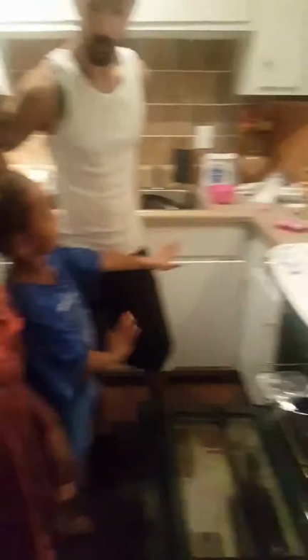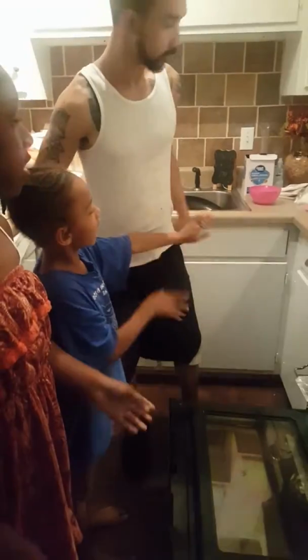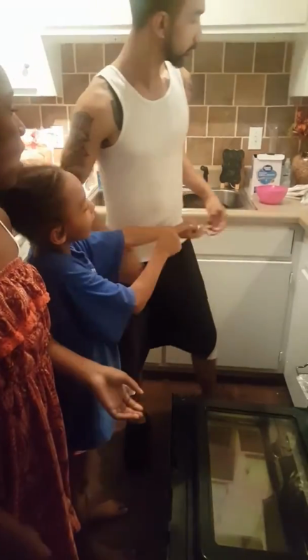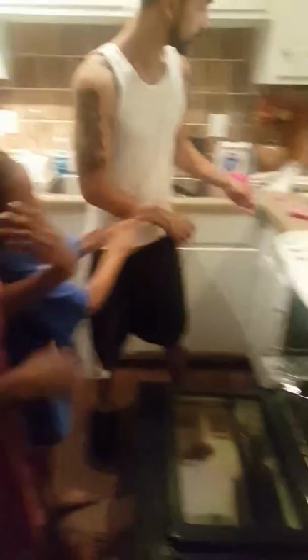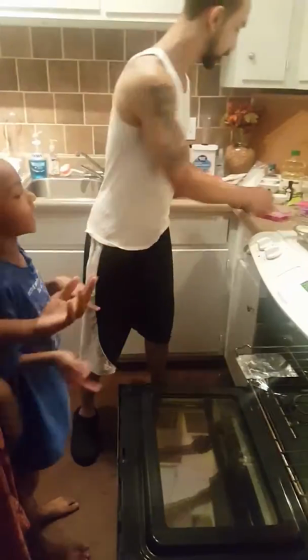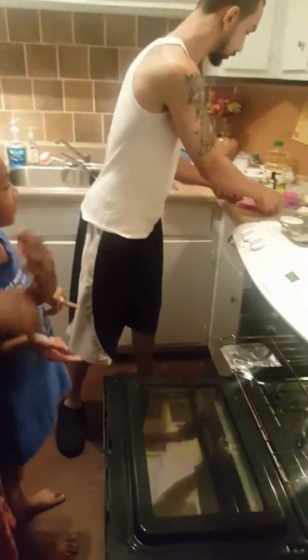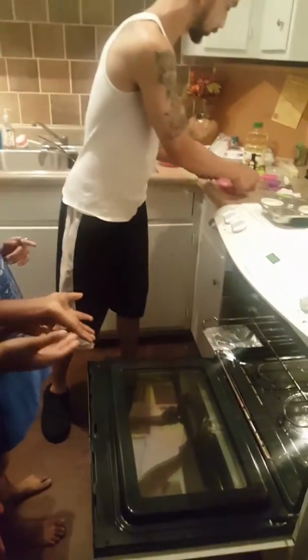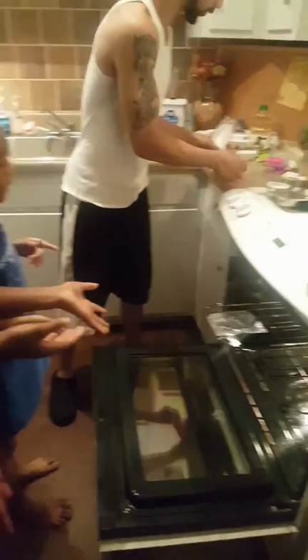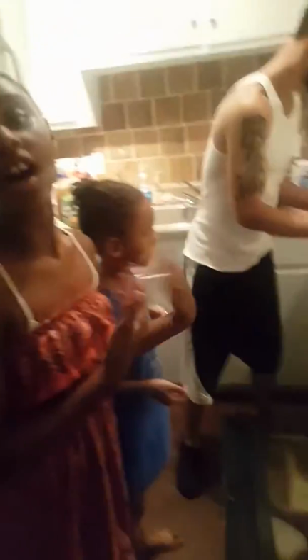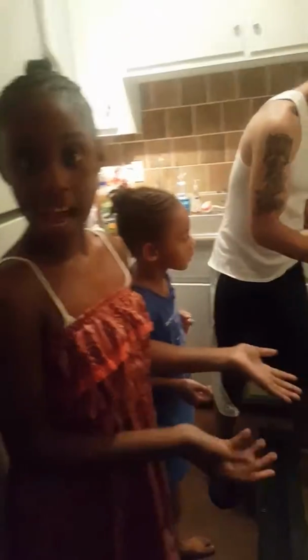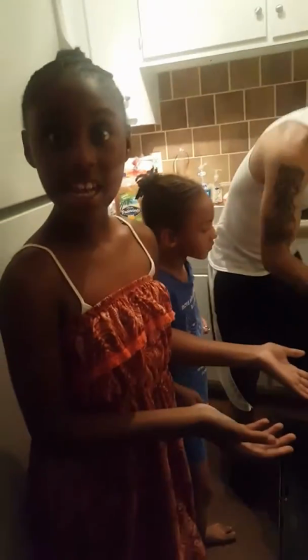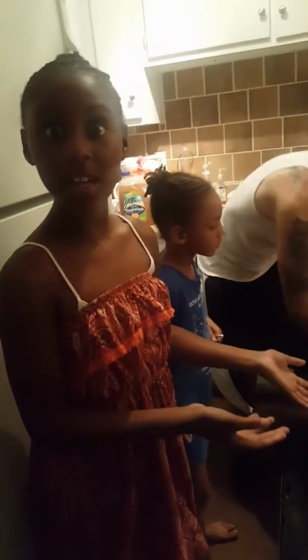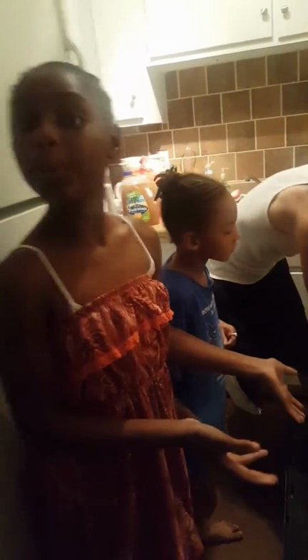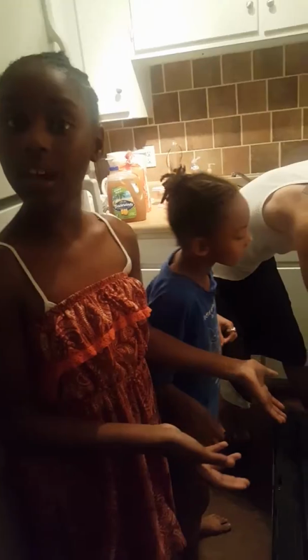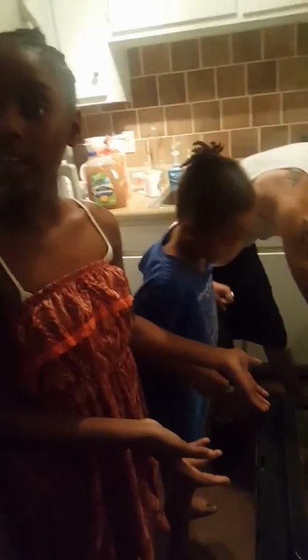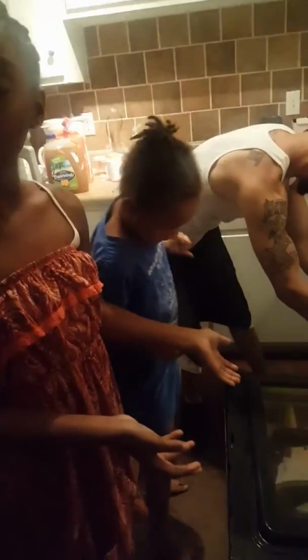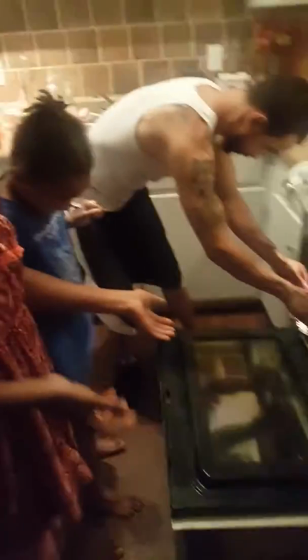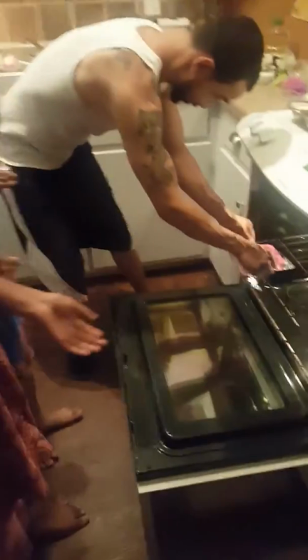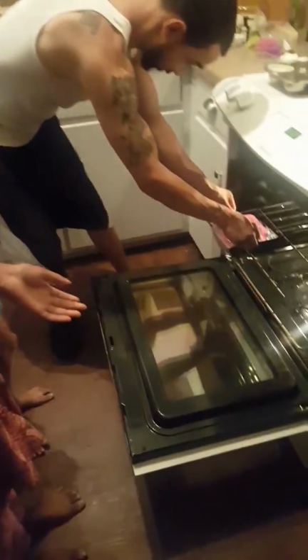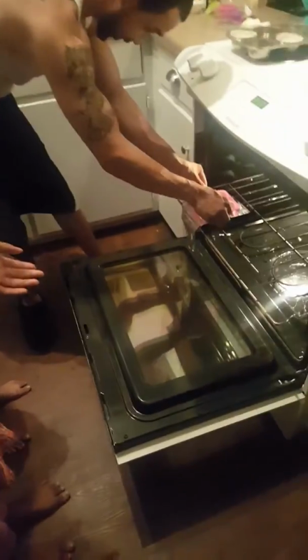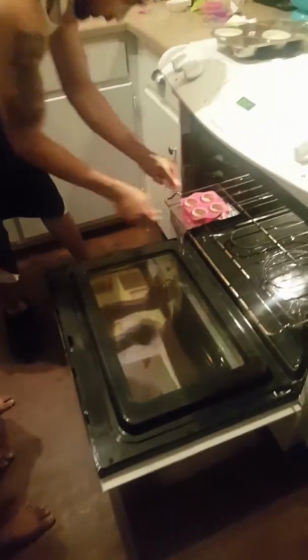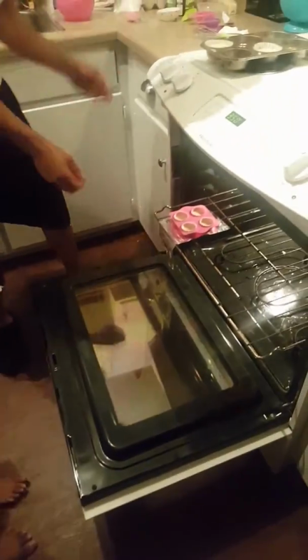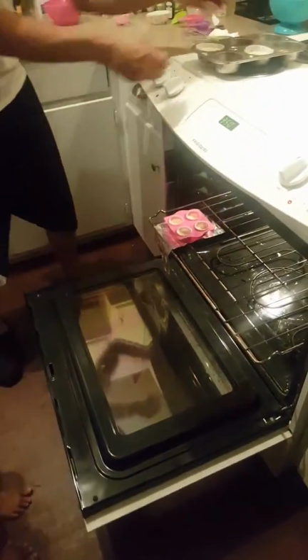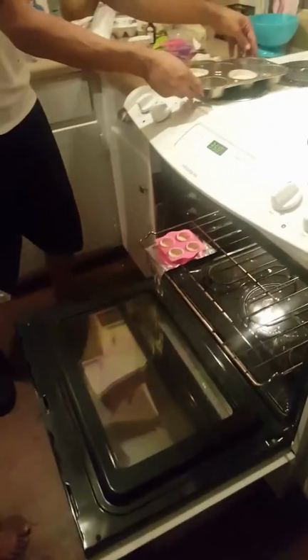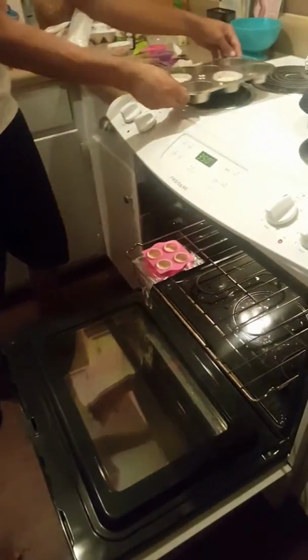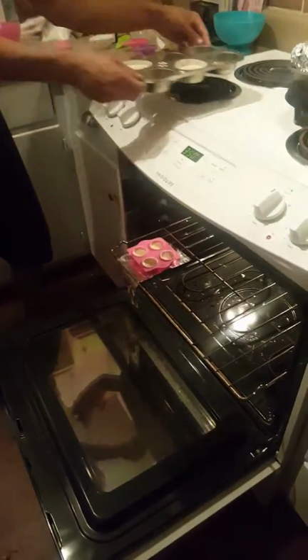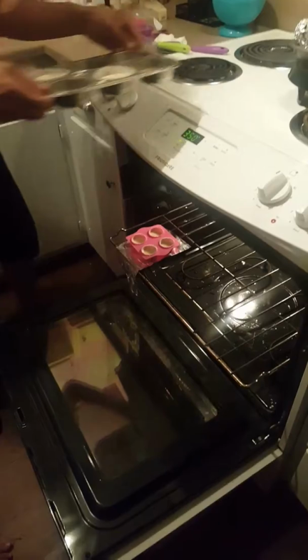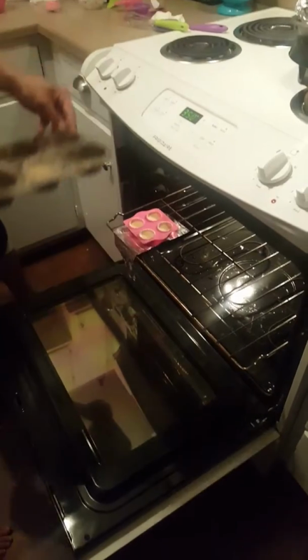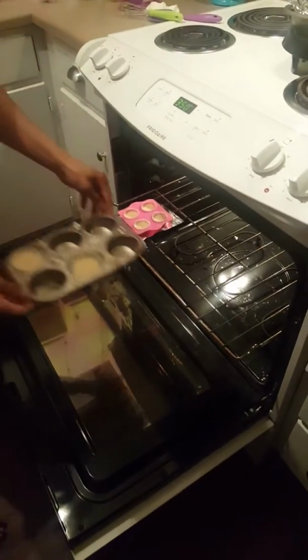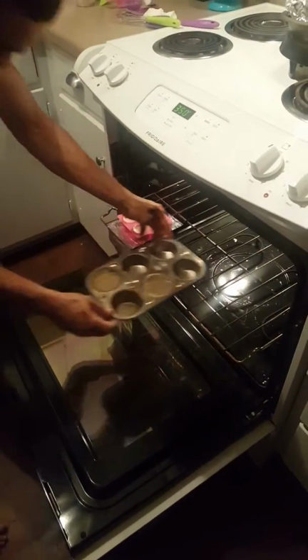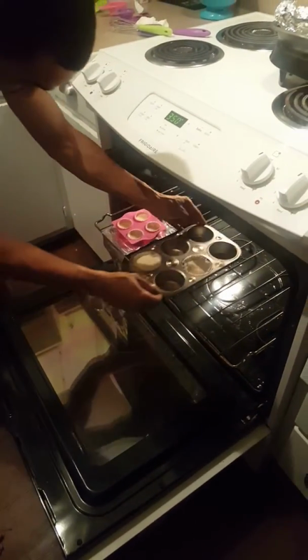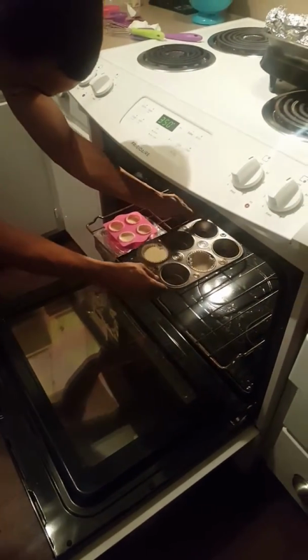Putting the cupcakes right in the oven right now. Our daddy's helping us put the cupcakes in the oven because it's very hot. And he said it was very, very hot.